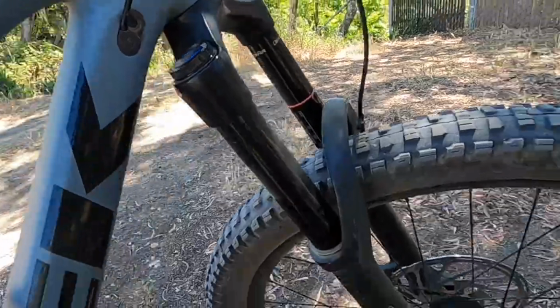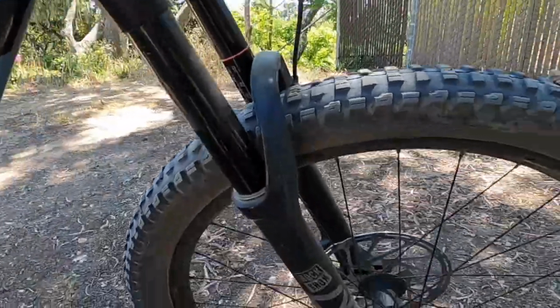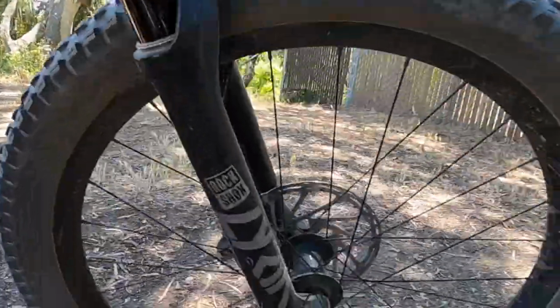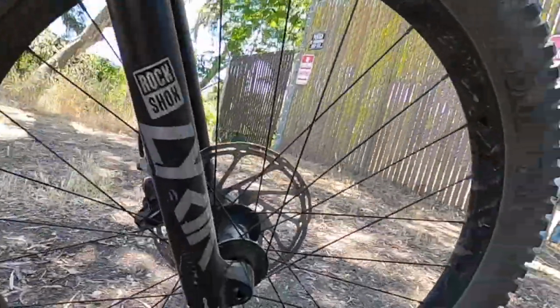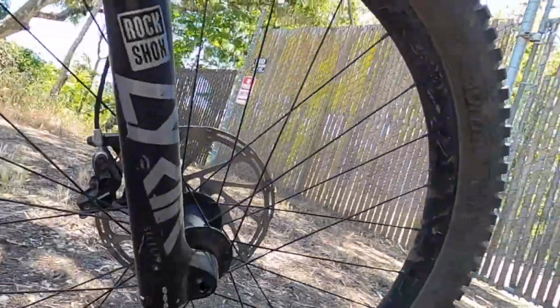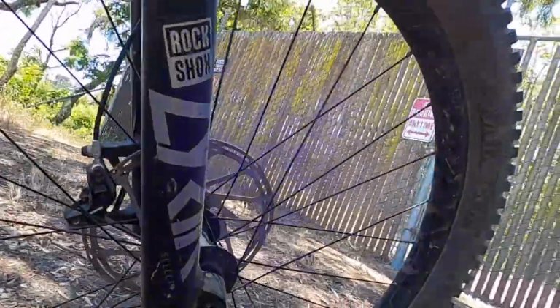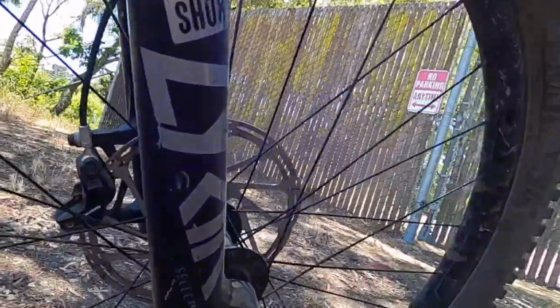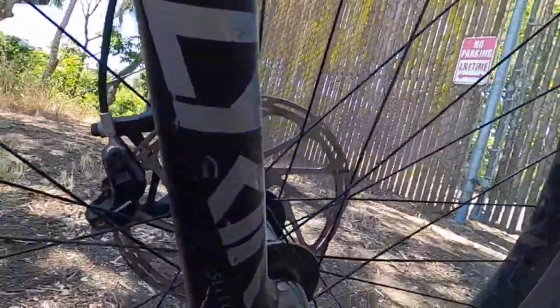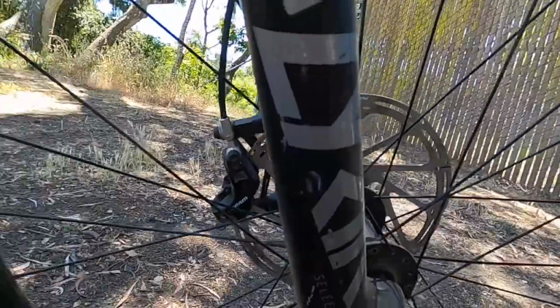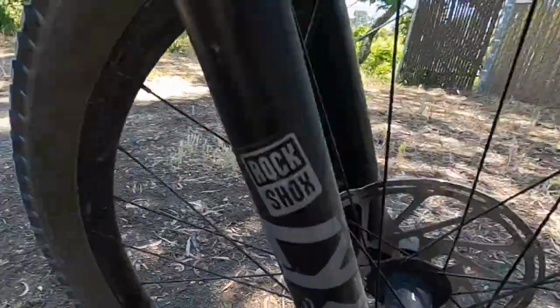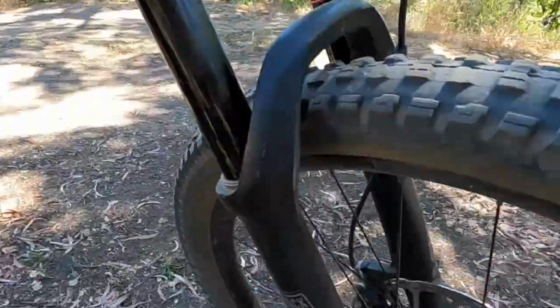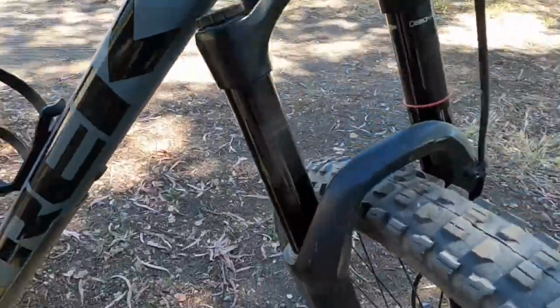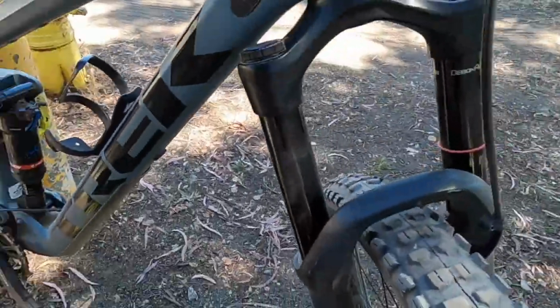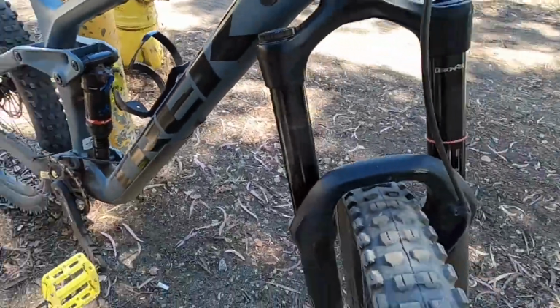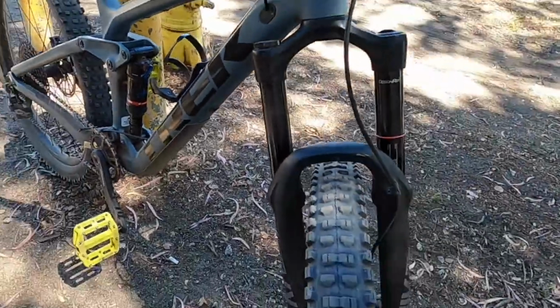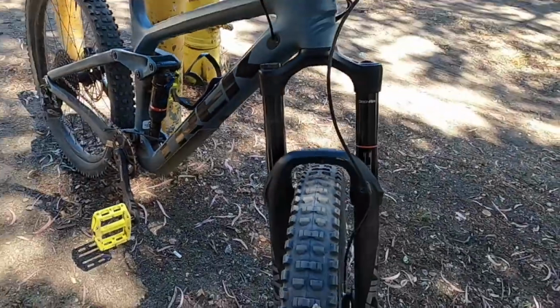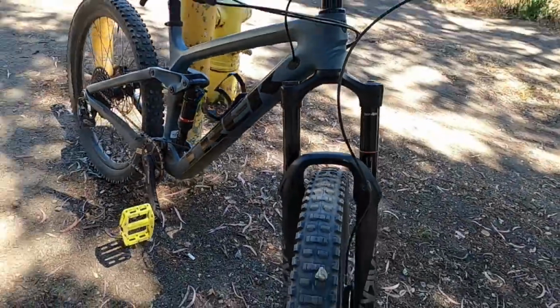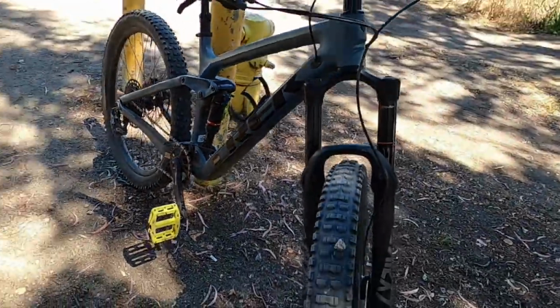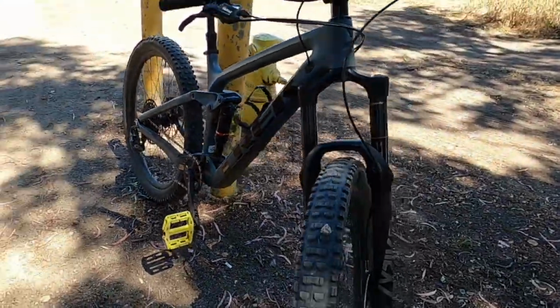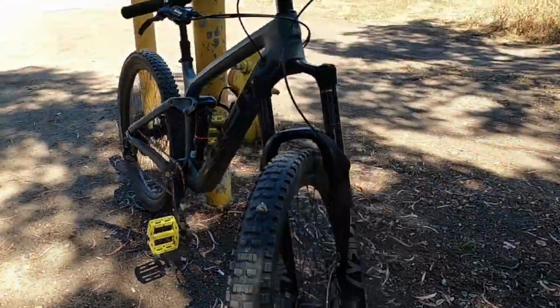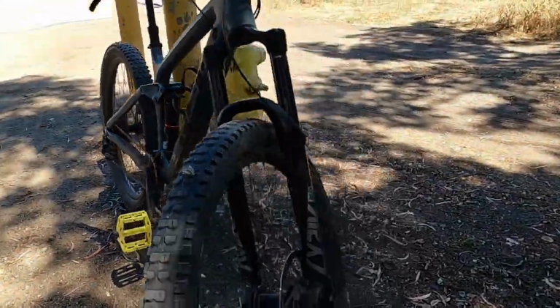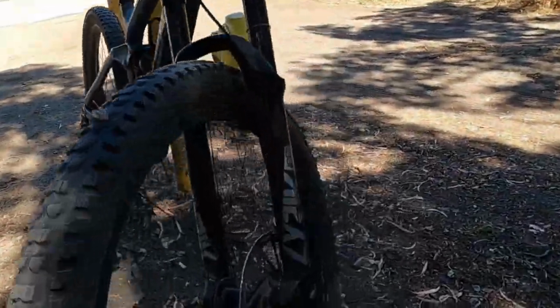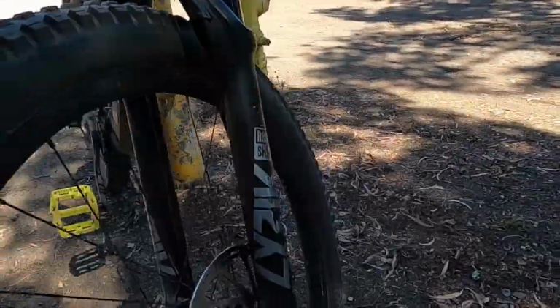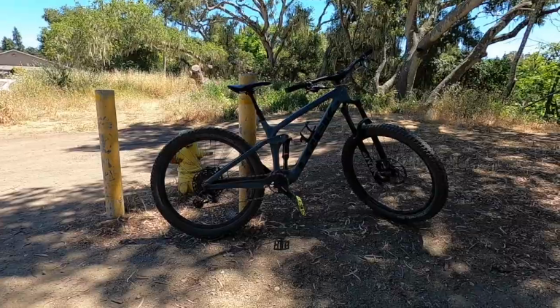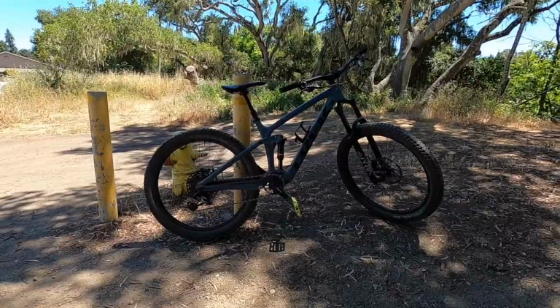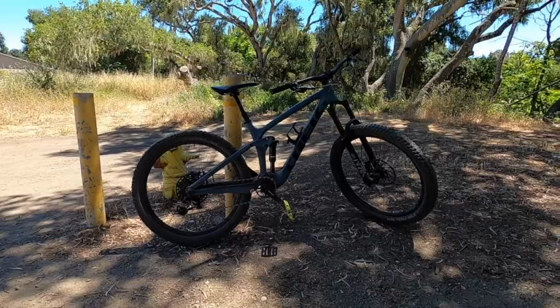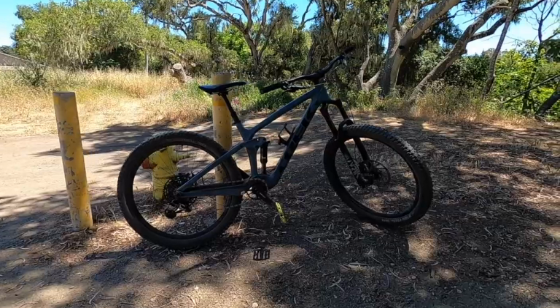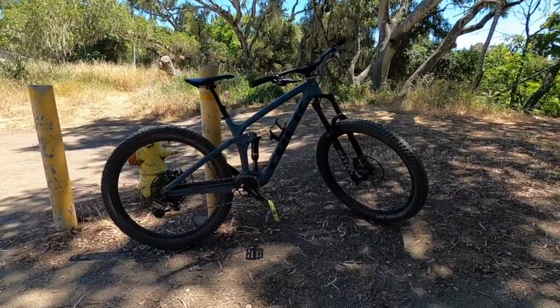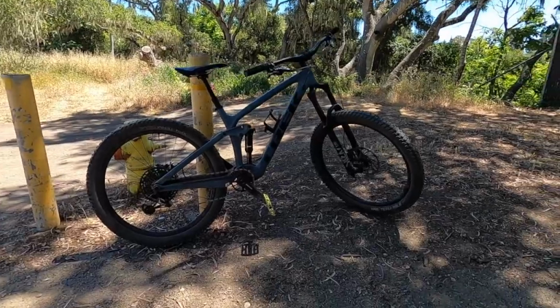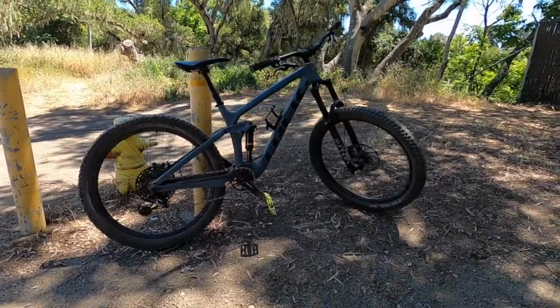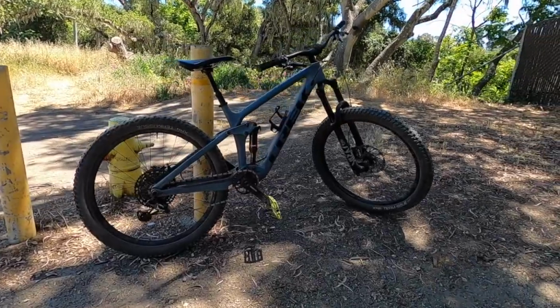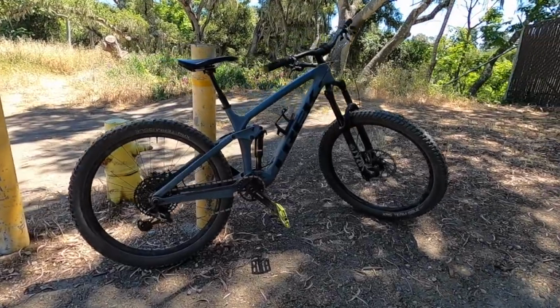Overall, I loved riding this bike and it was a super fun day. Thanks to my friends over at Epicenter for letting me ride this for the day. And that's all I got for you guys today — I'll see you next time.